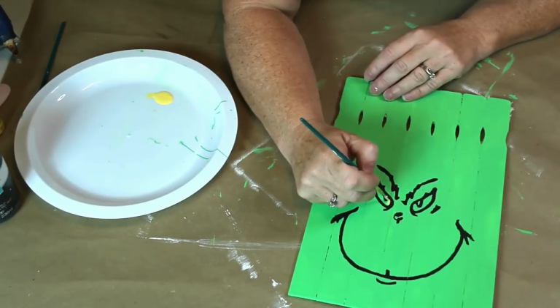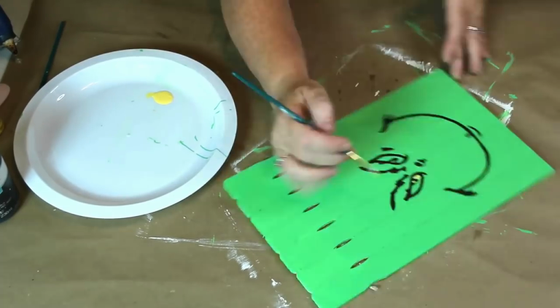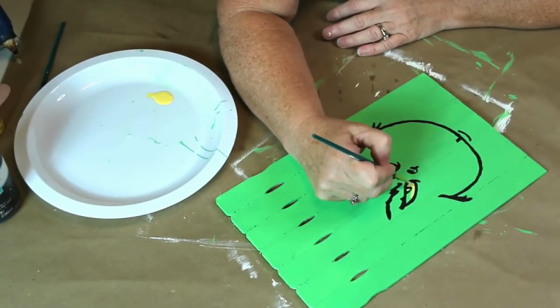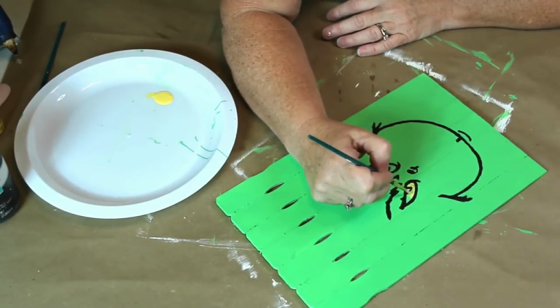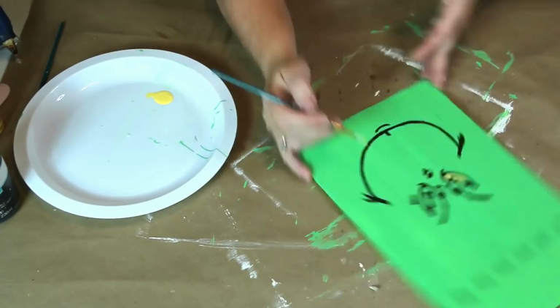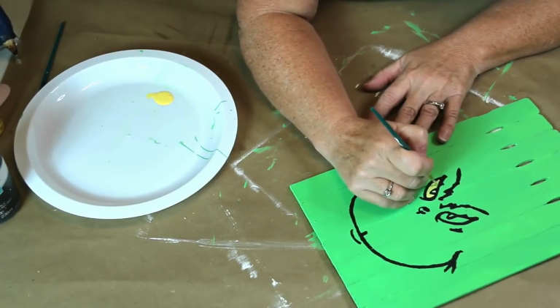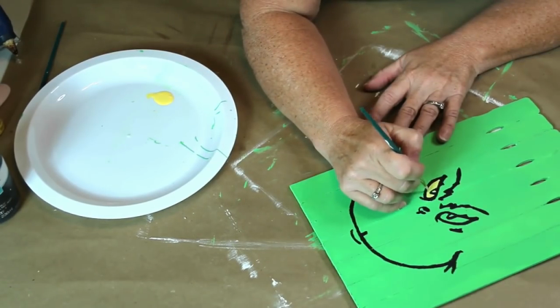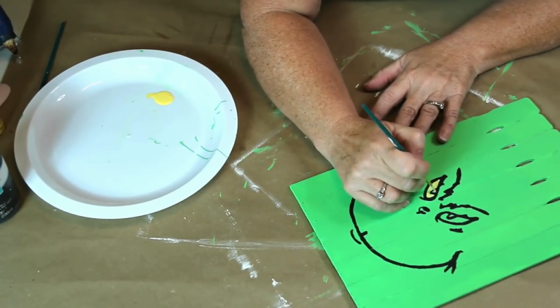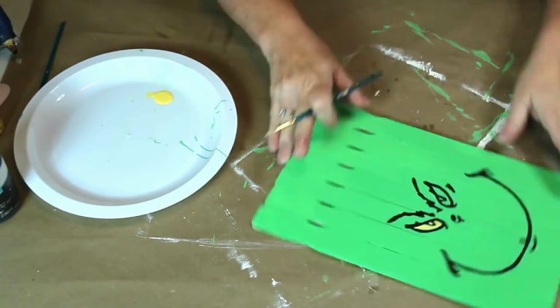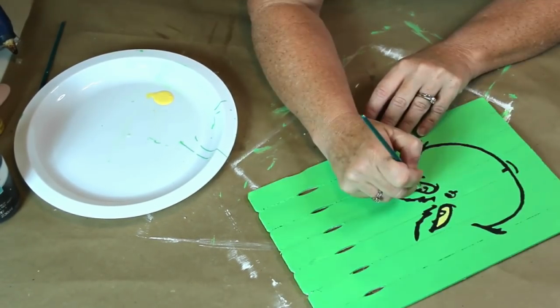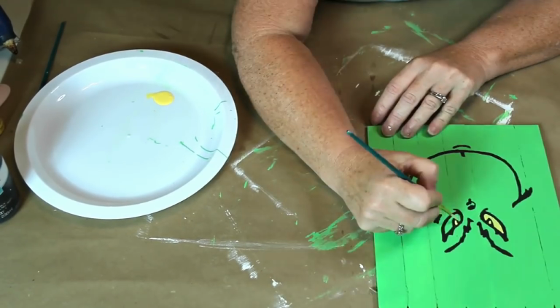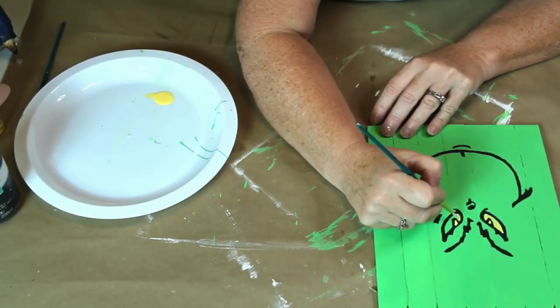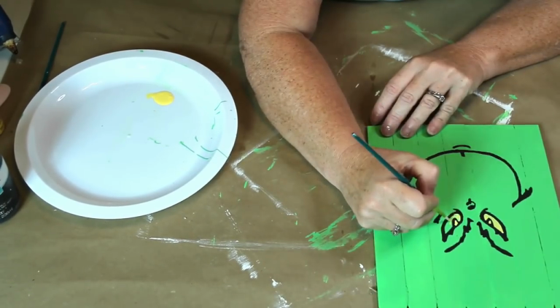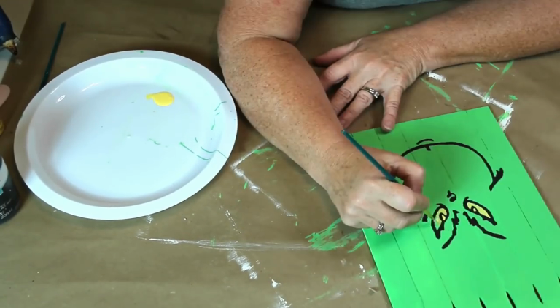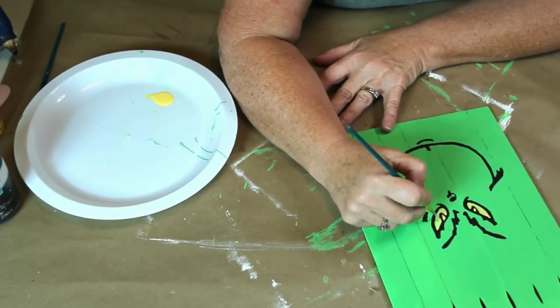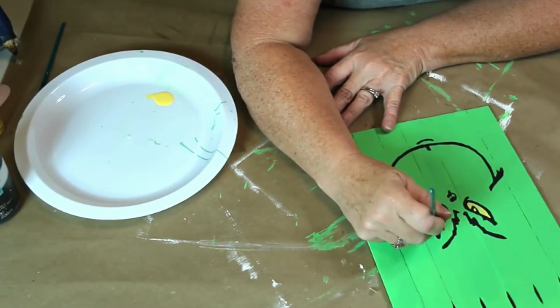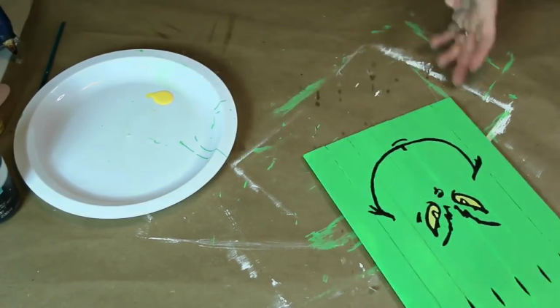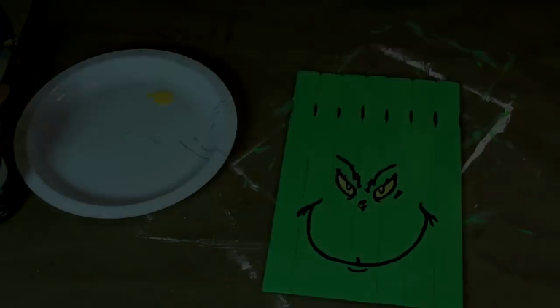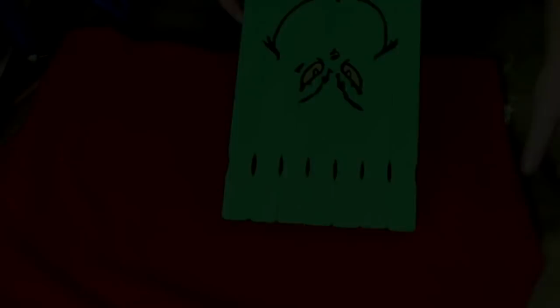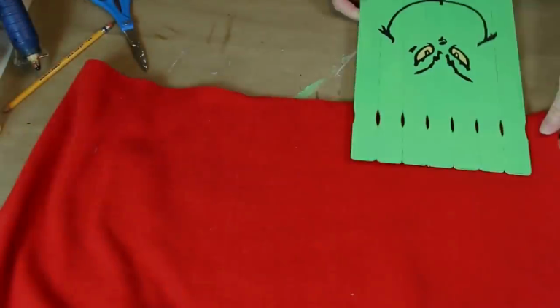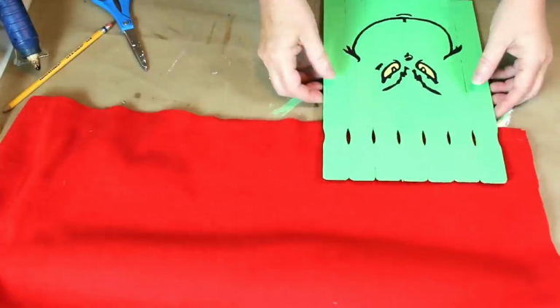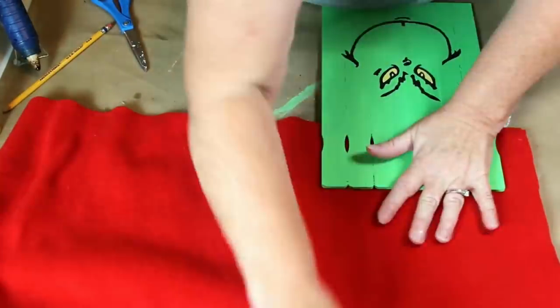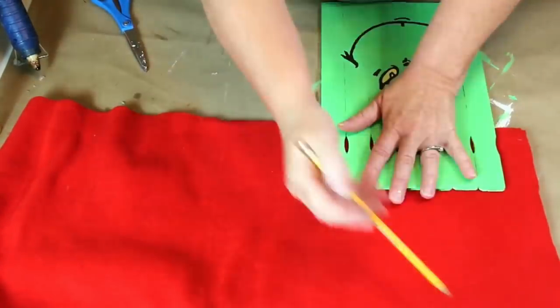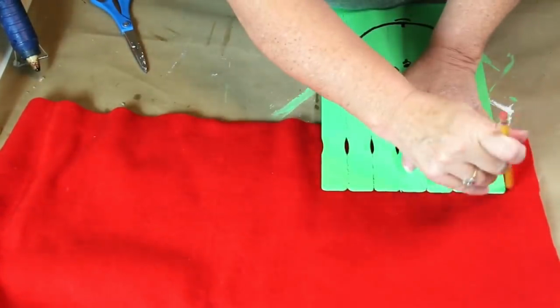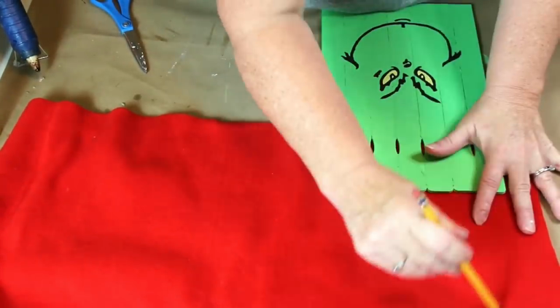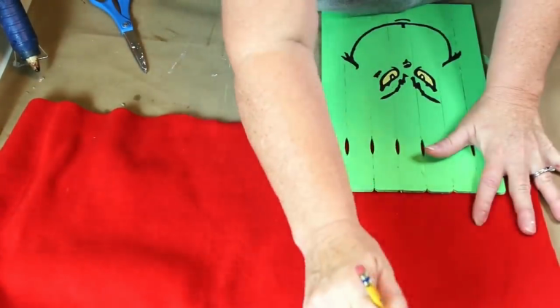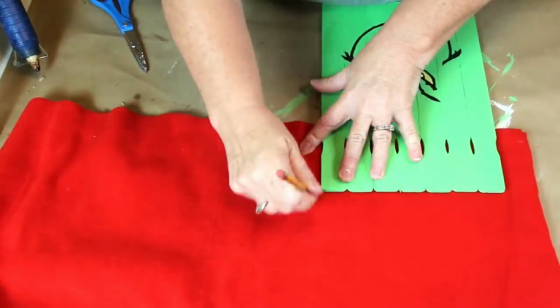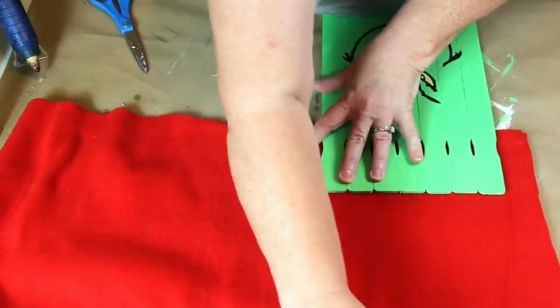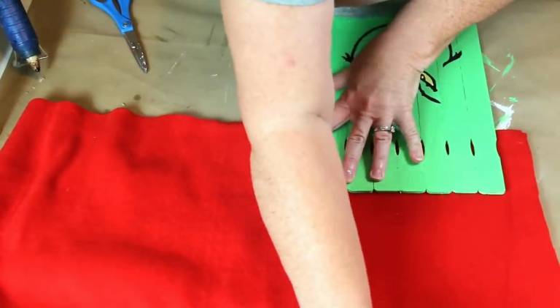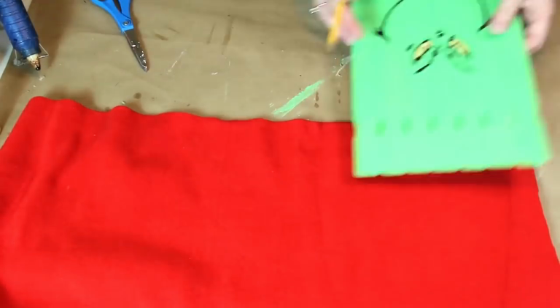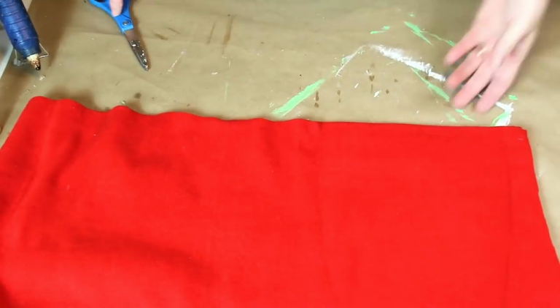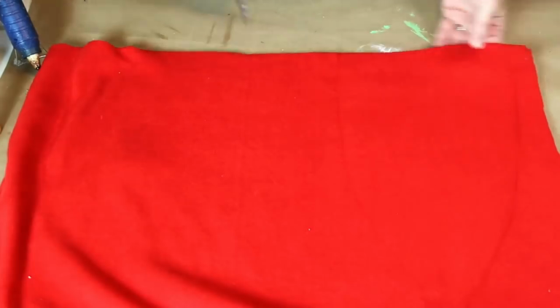I love the Grinch — he is one of my favorite characters of all time. I think it's because I kind of identify with him! Once I got the black part filled in I went back with my yellow paint and filled in the eyes. I want to make my Grinch a Santa hat — I had some red fleece in my stash.